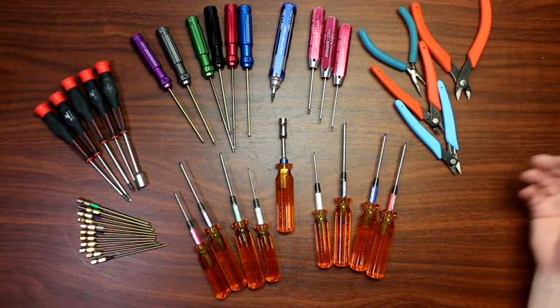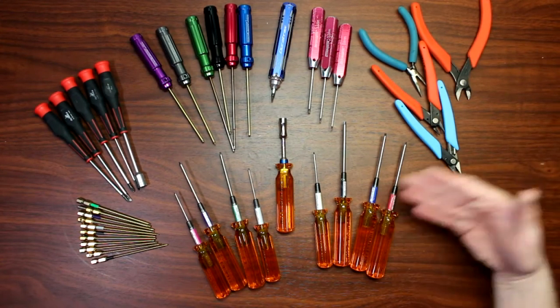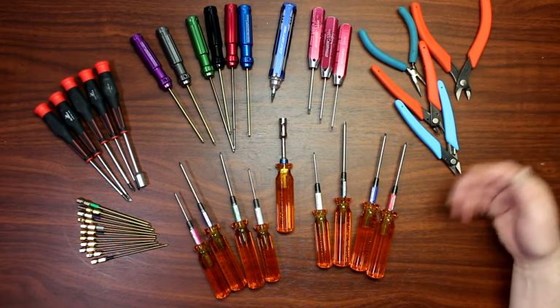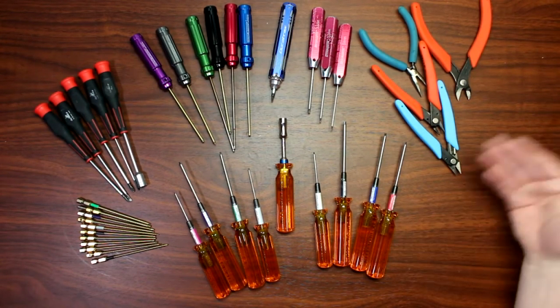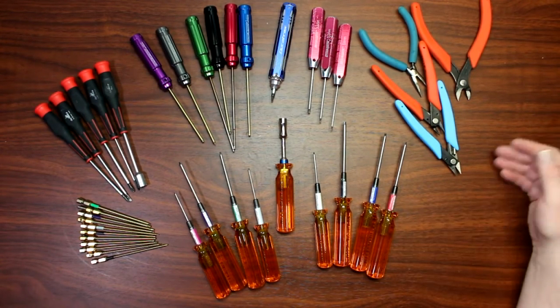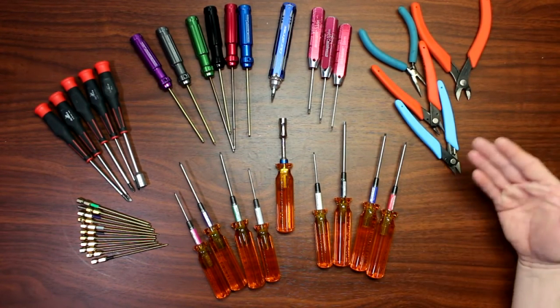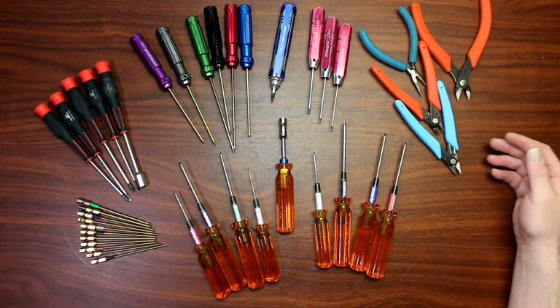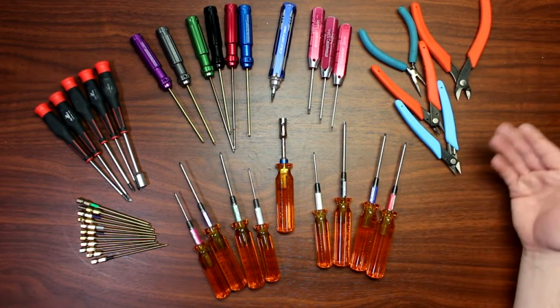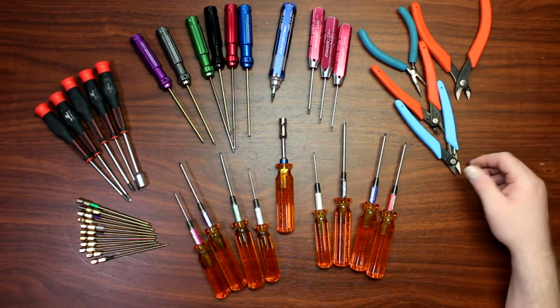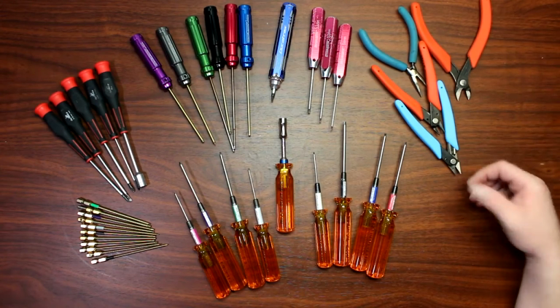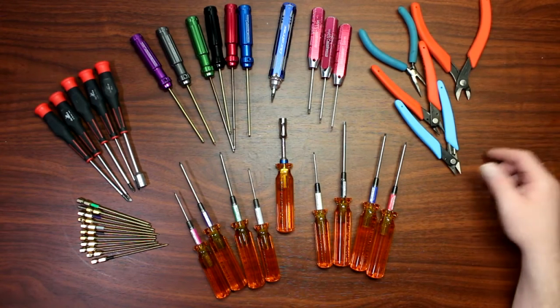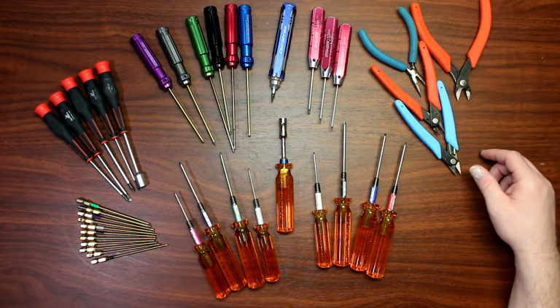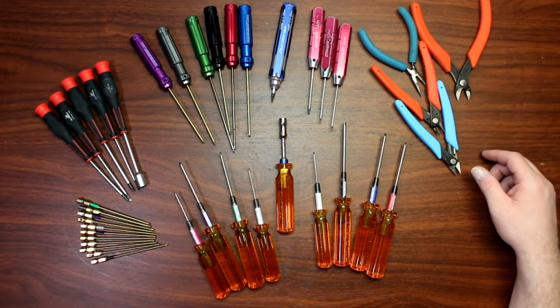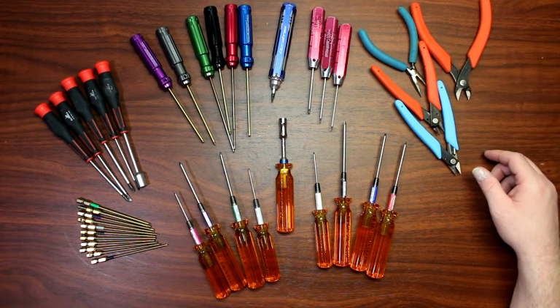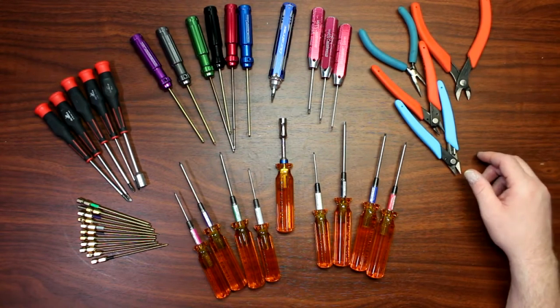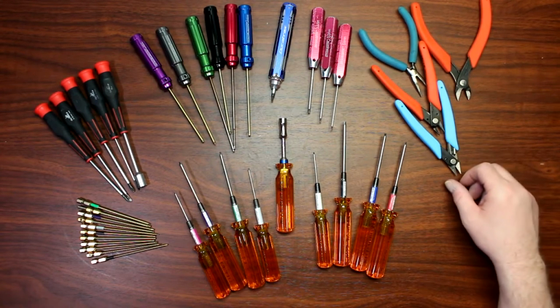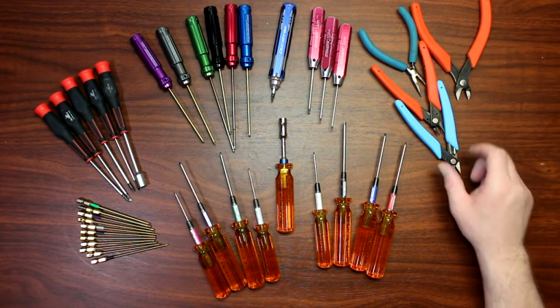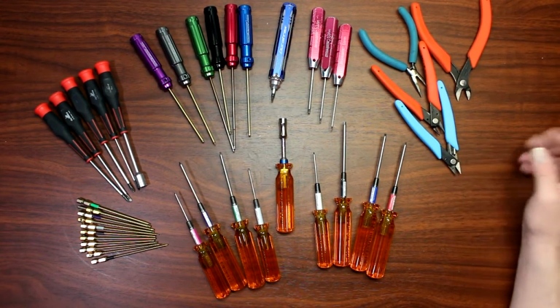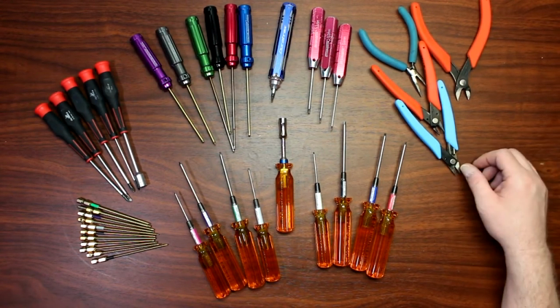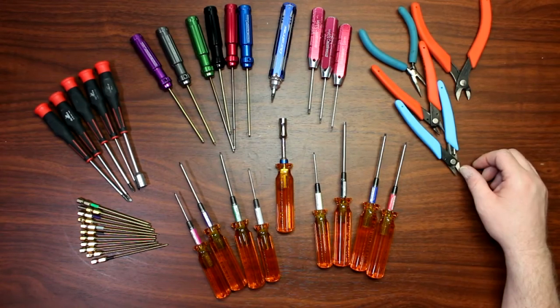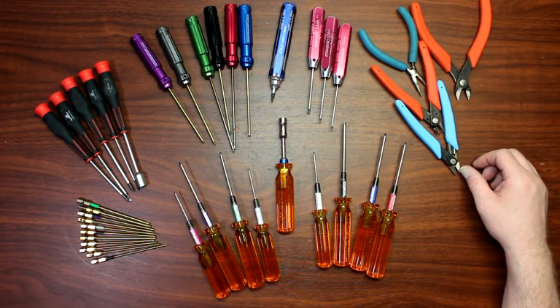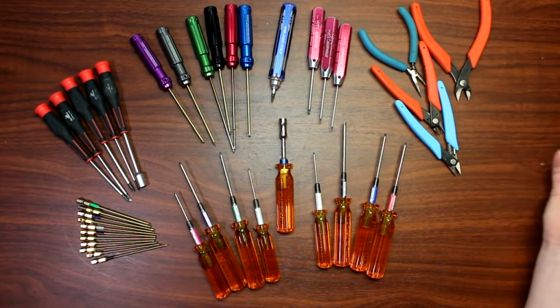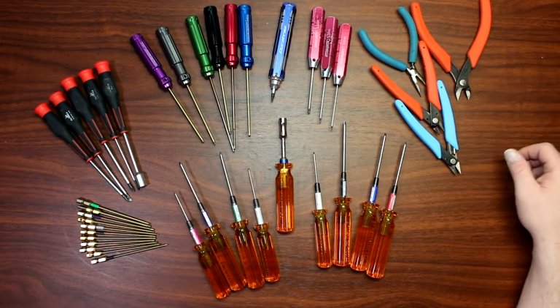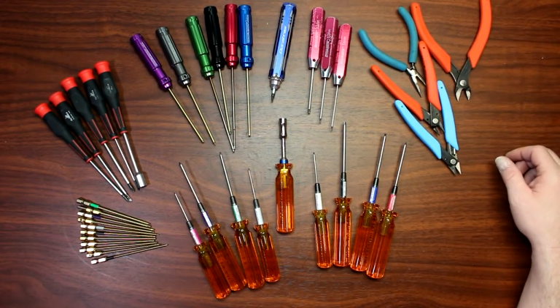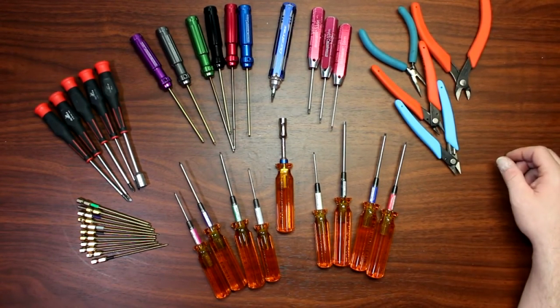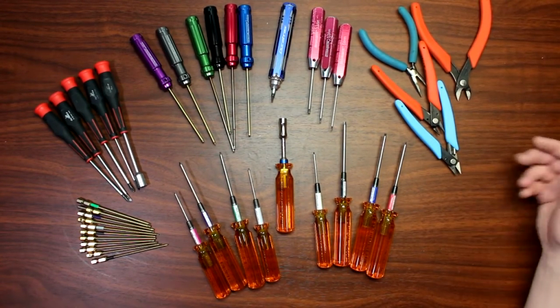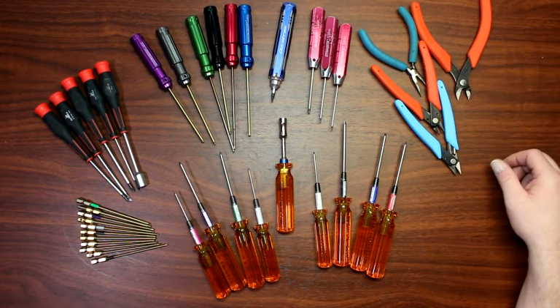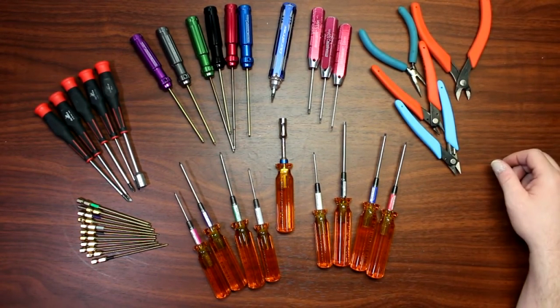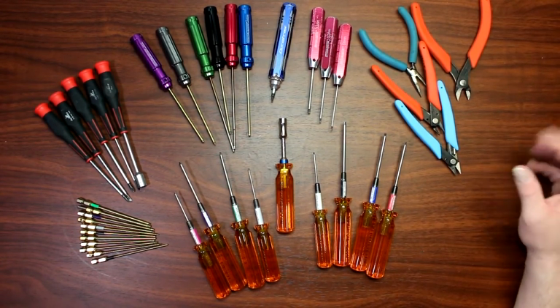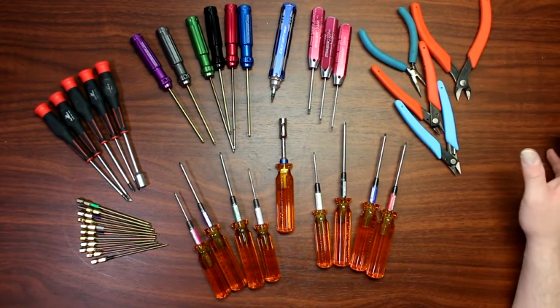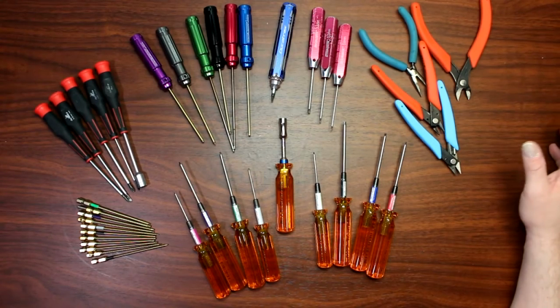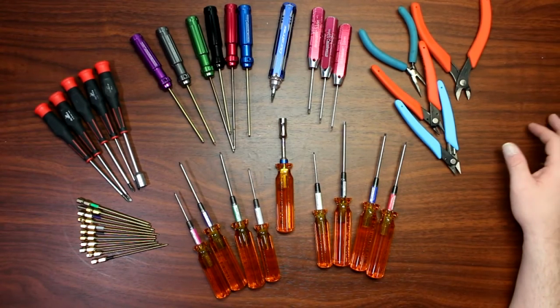I use the ones right here: MIP, Duratrax, Dynamite, Integy, Xurons for cutters, things like that. And I do use Snap-on, I do use Mac tools. There's an array of tools that I use.